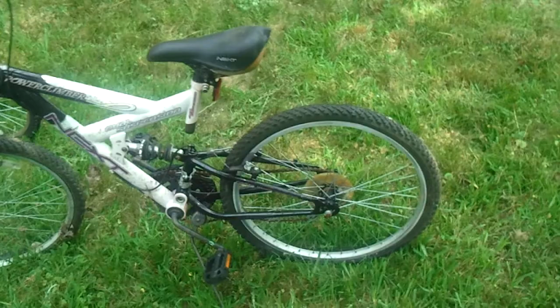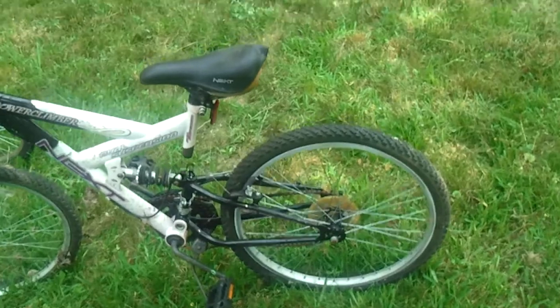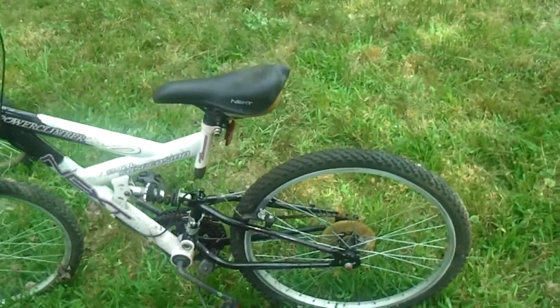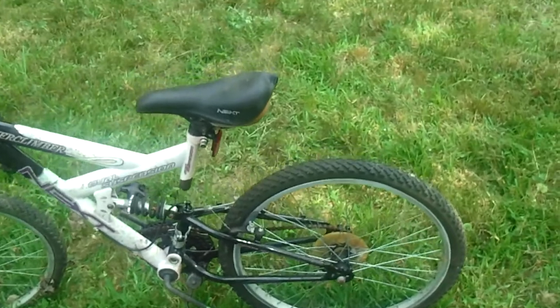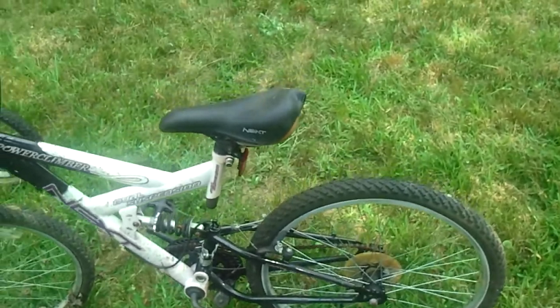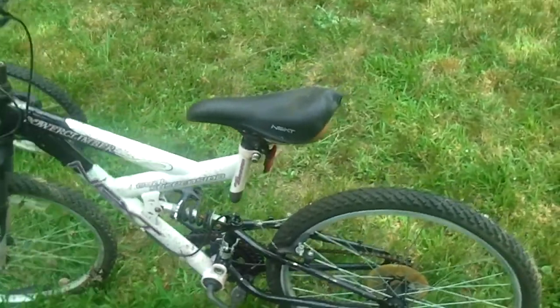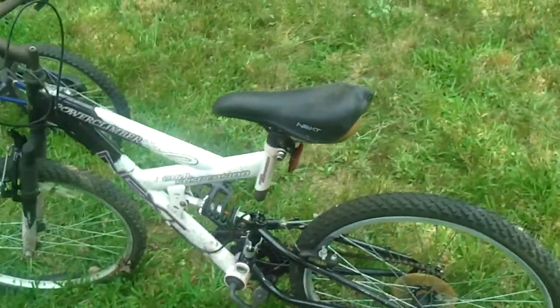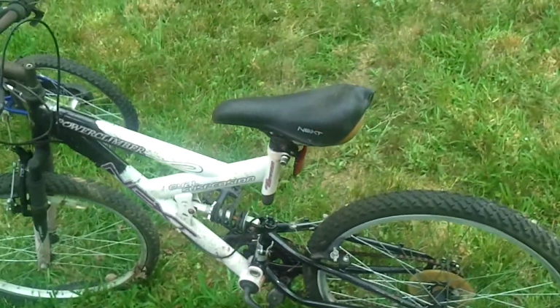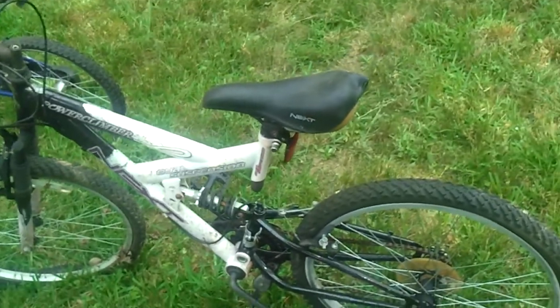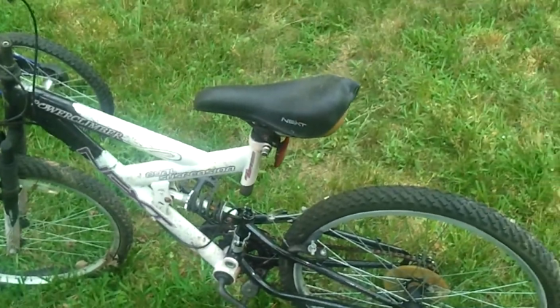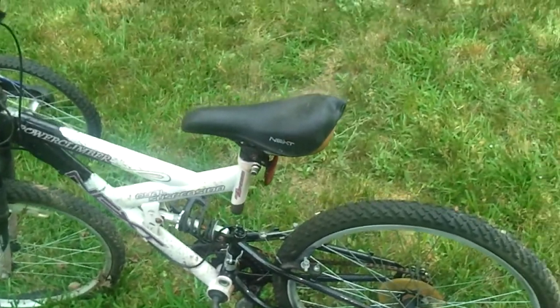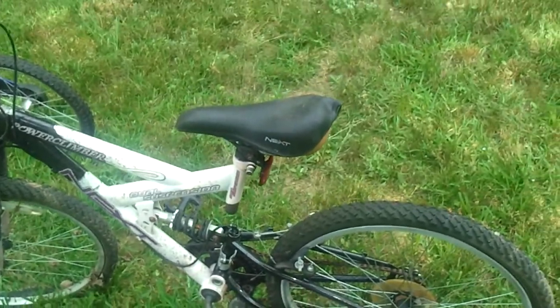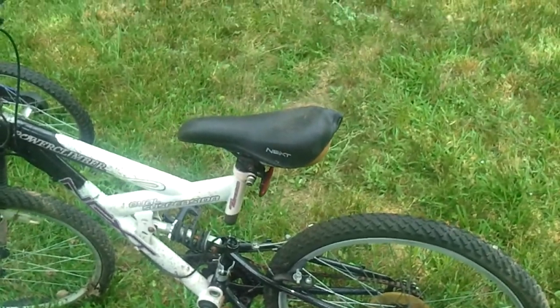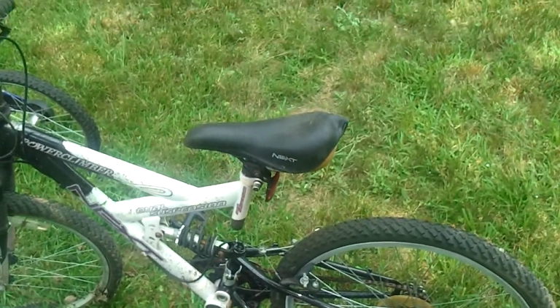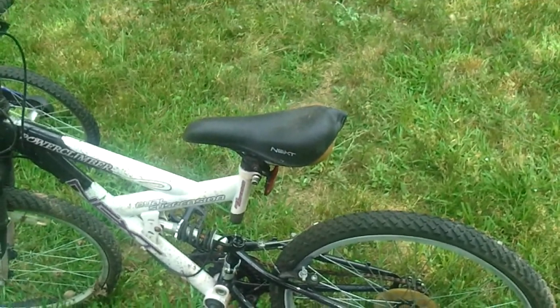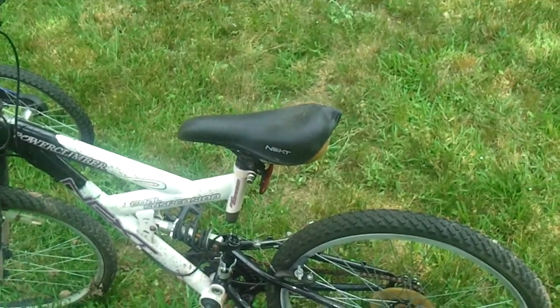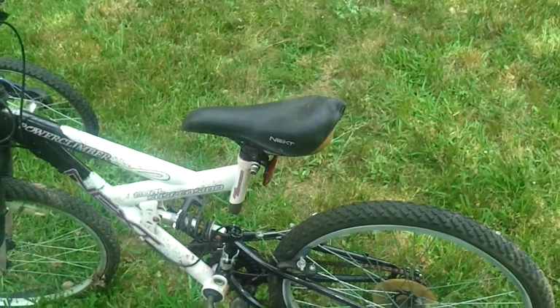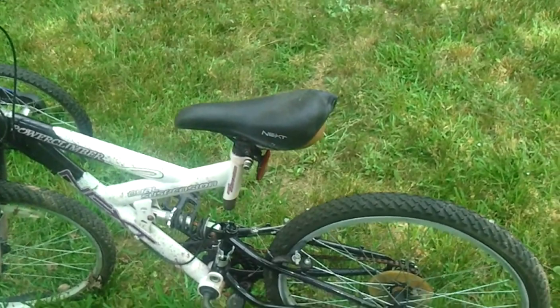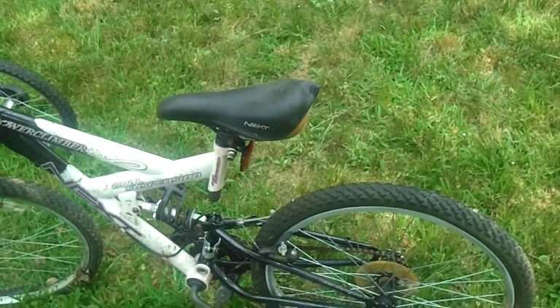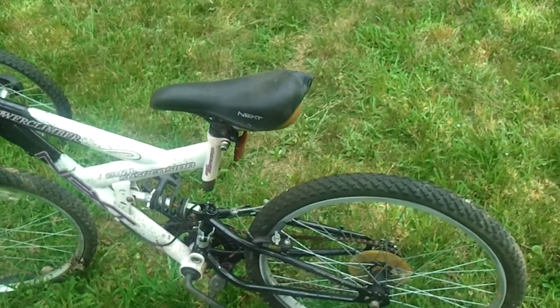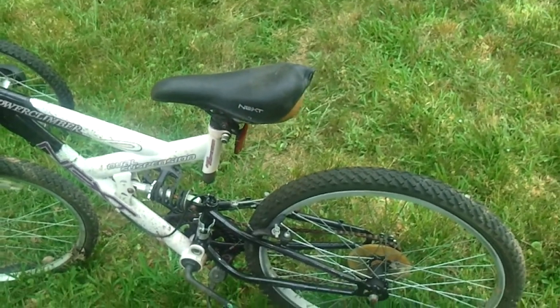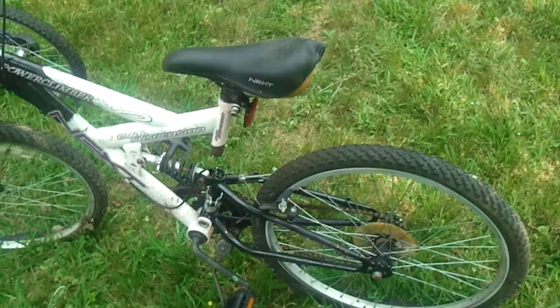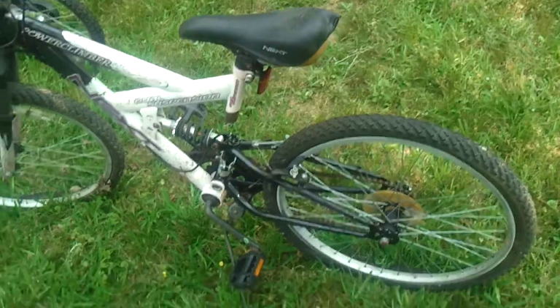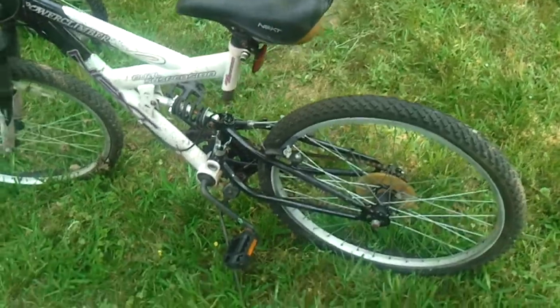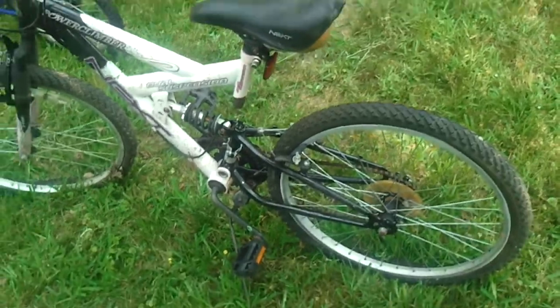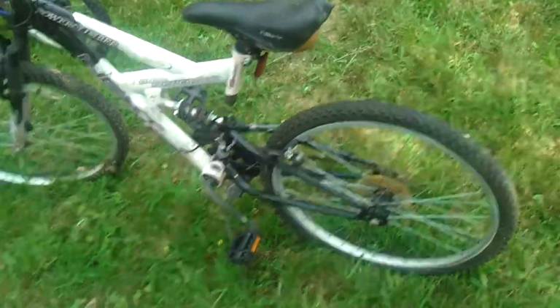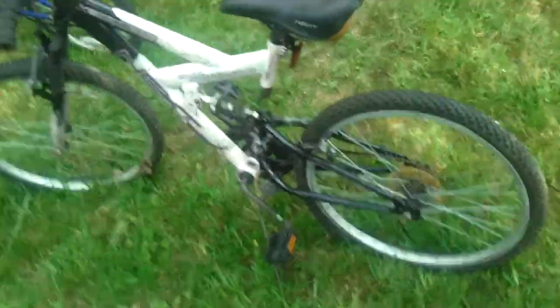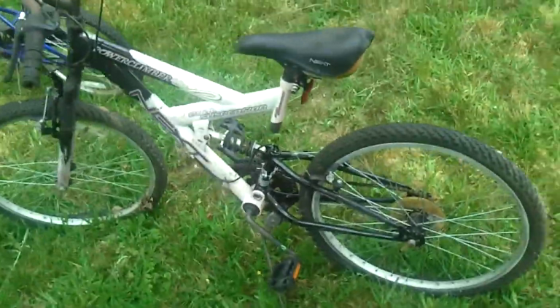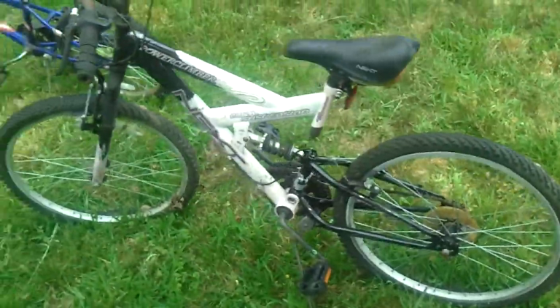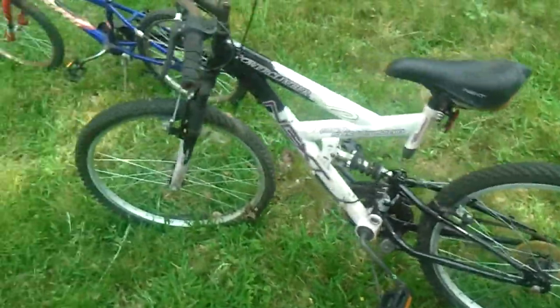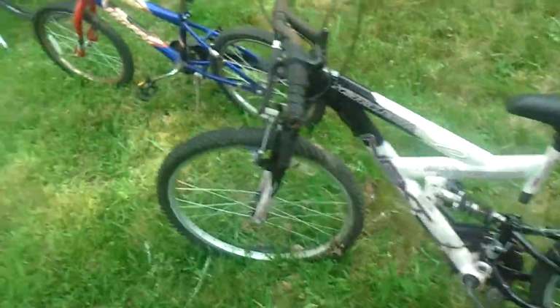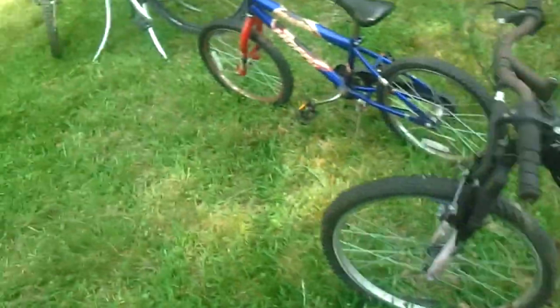This next dual suspension — I like these dual suspension bikes, they ride nice — but this one has had some work done to it, so it's just a frame.